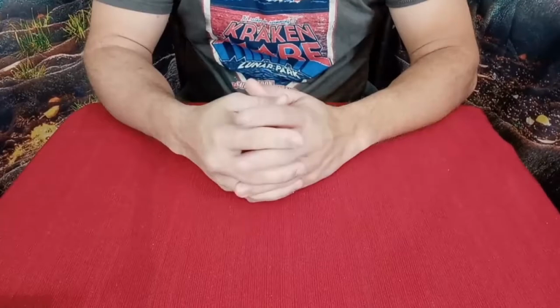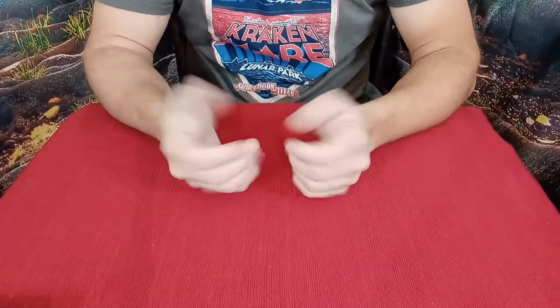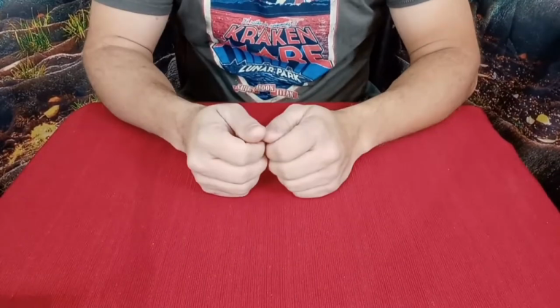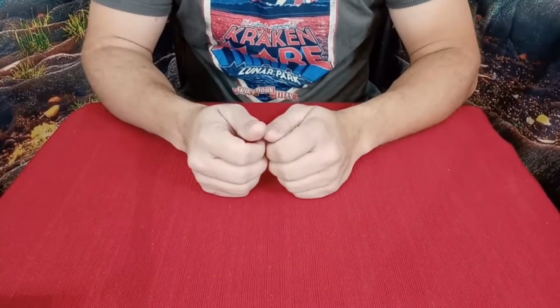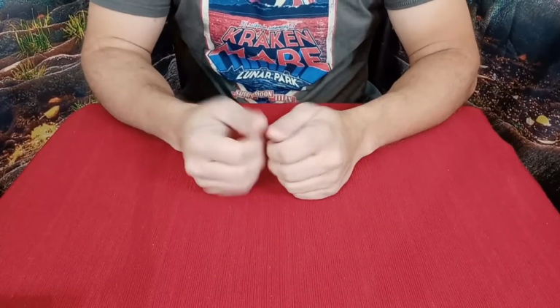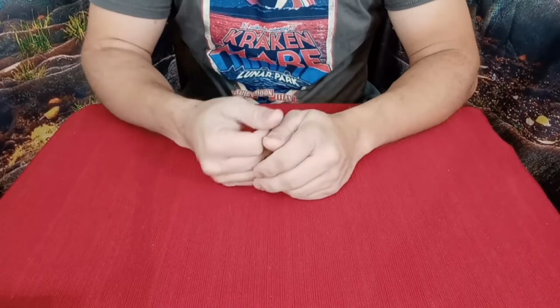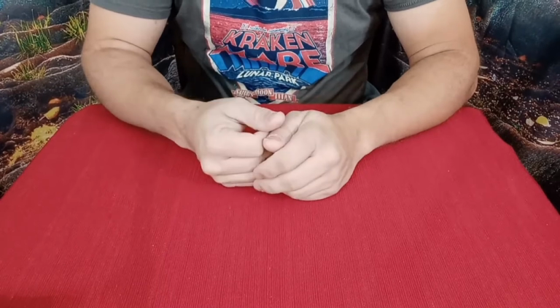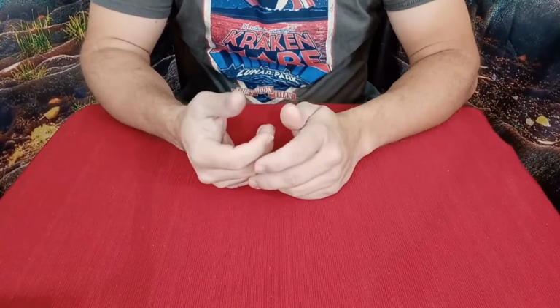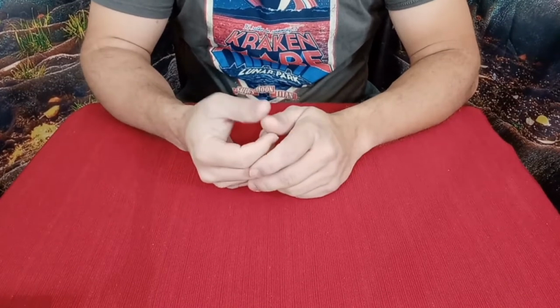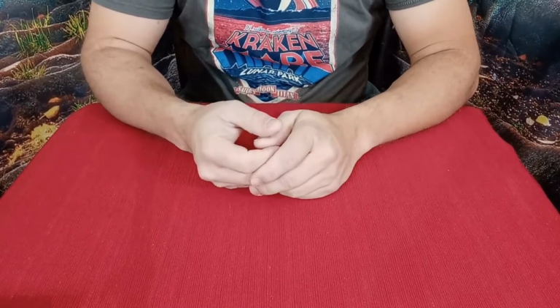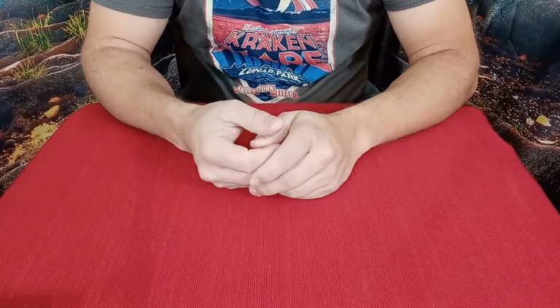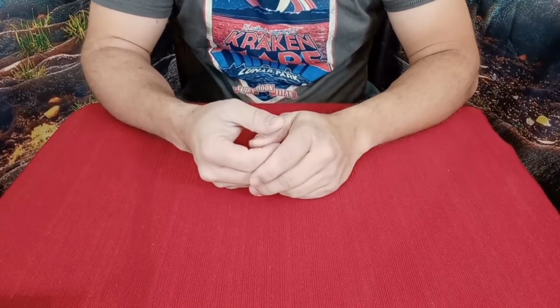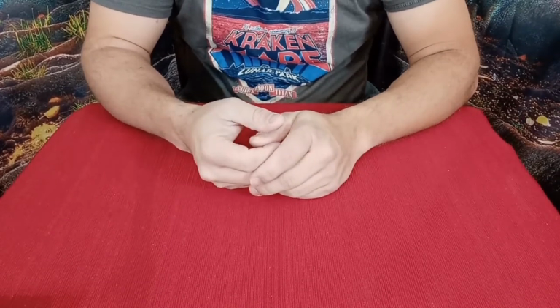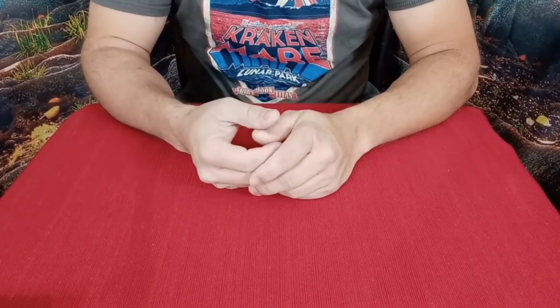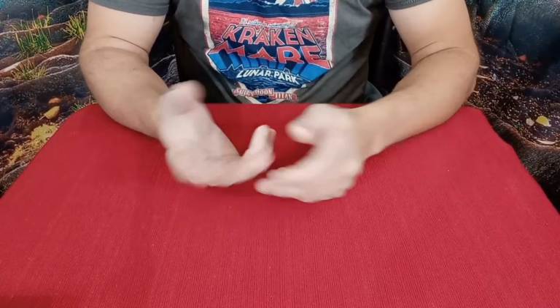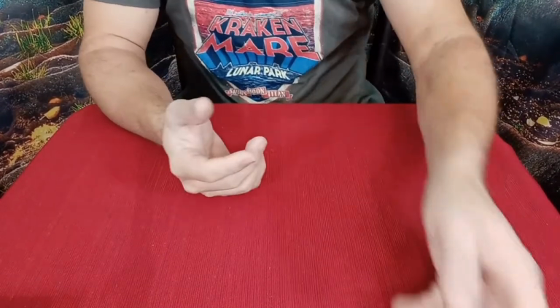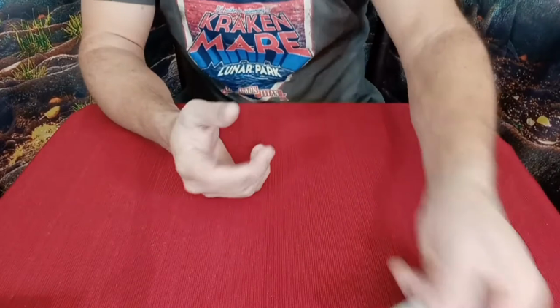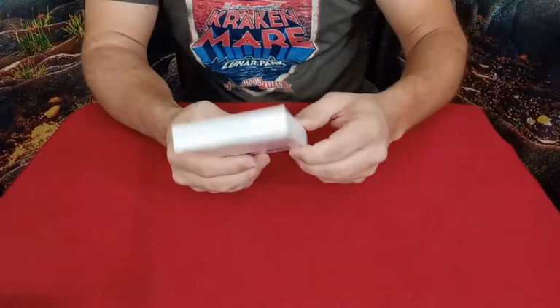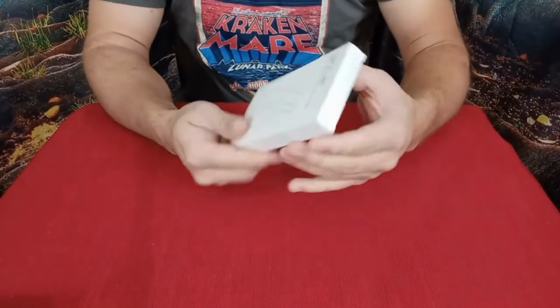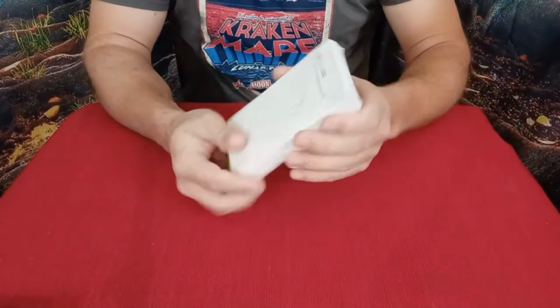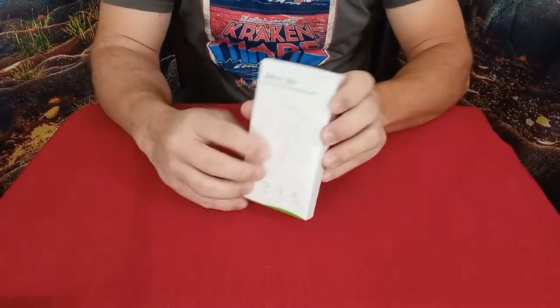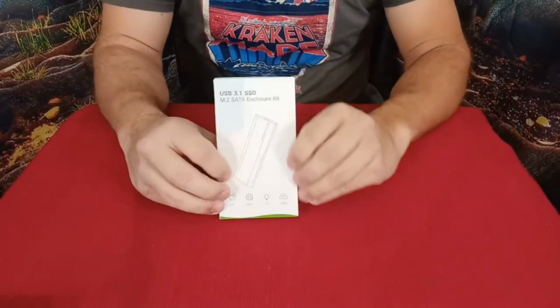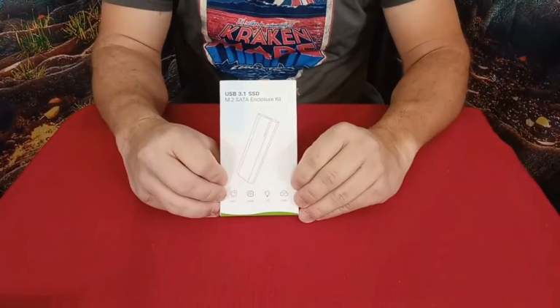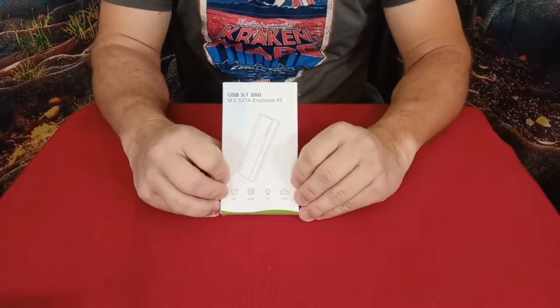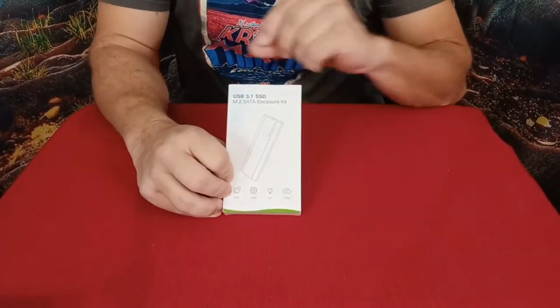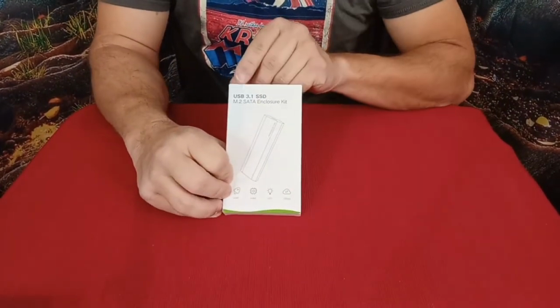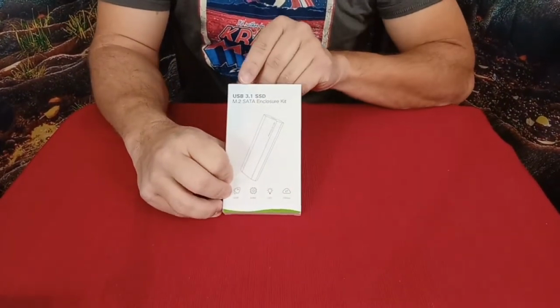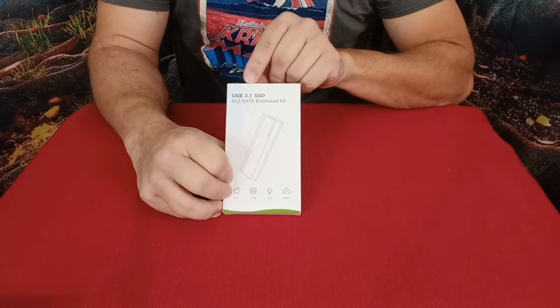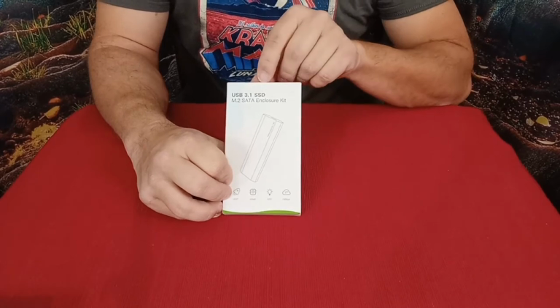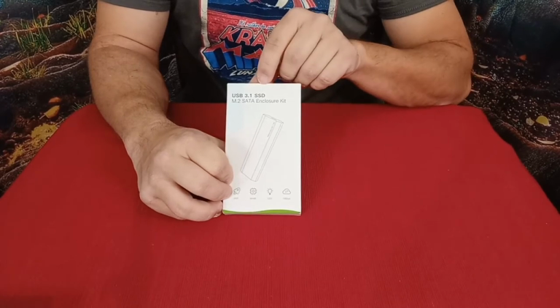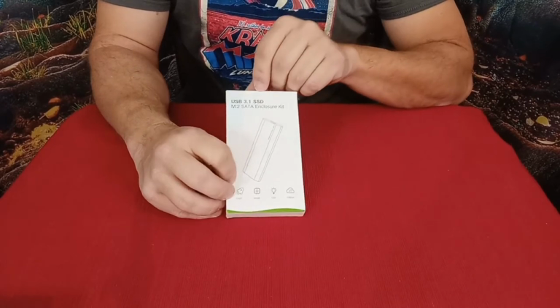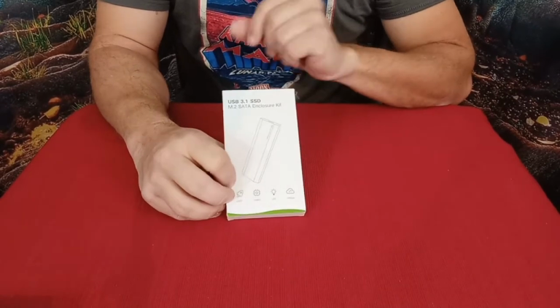Hello everybody, welcome back to the World of Me. My name's Cougar and this is another episode from the Amazon review series. I got another package in and another product right here. As you can see, this is a USB 3.1 SSD enclosure.